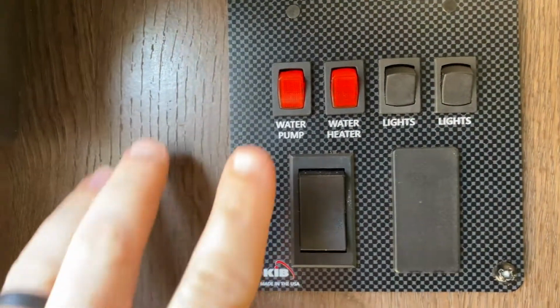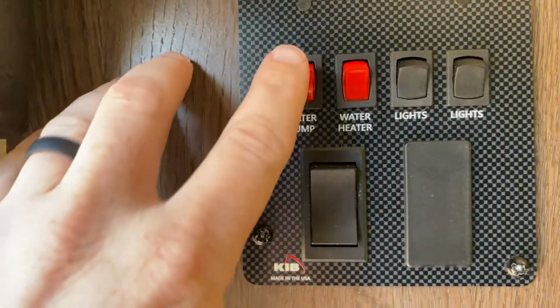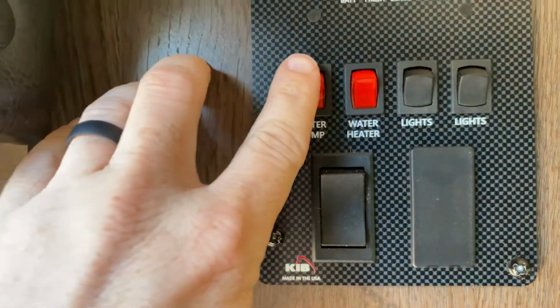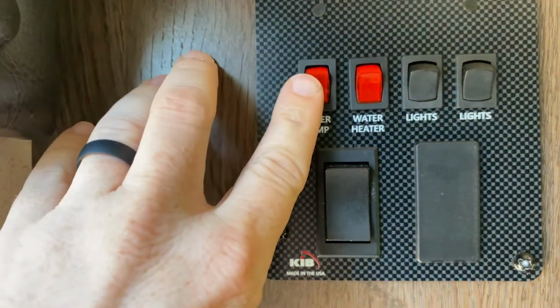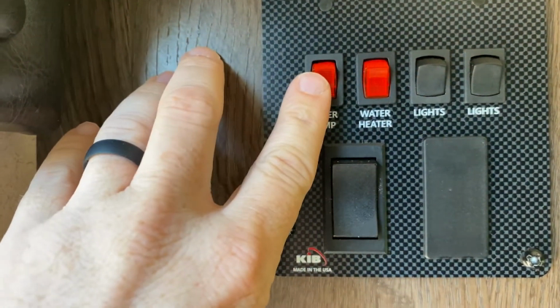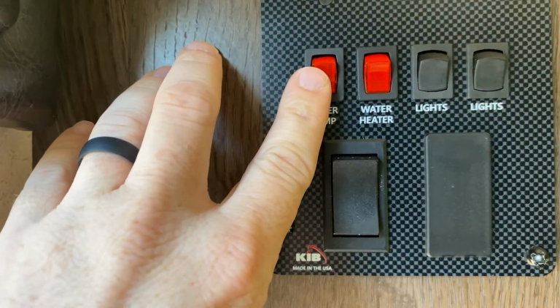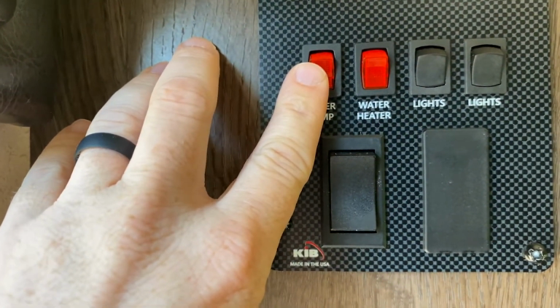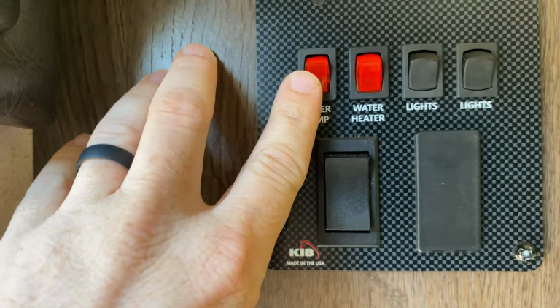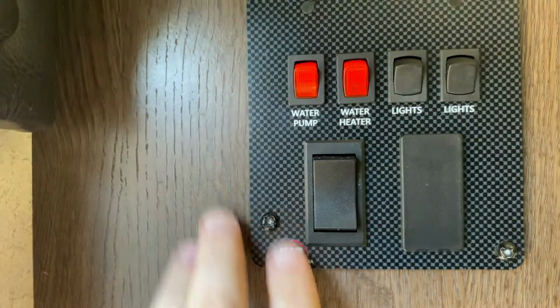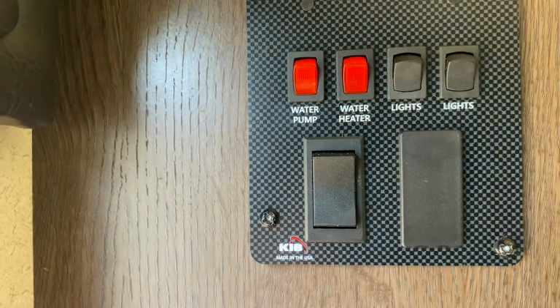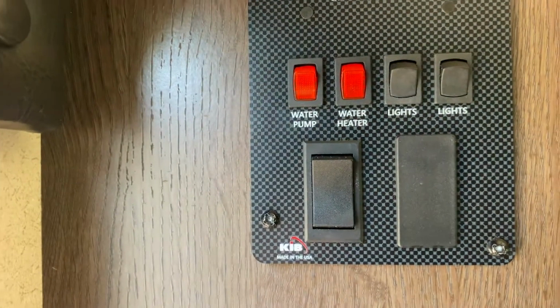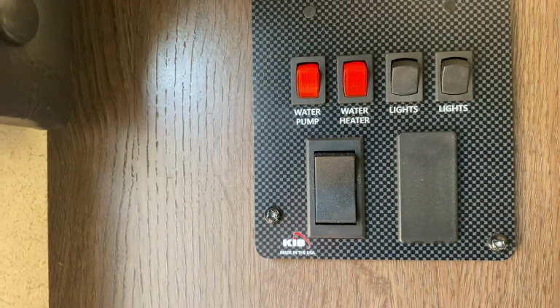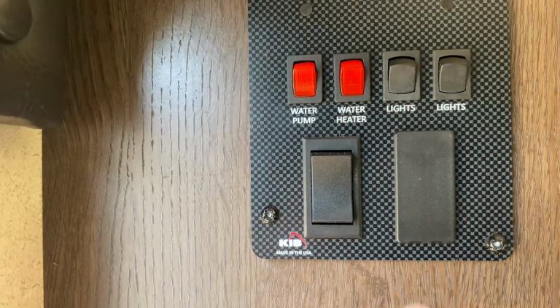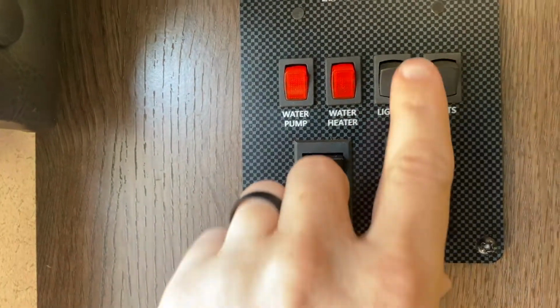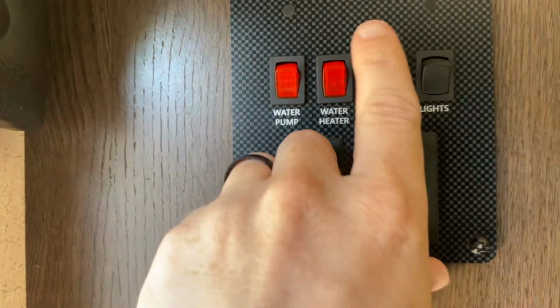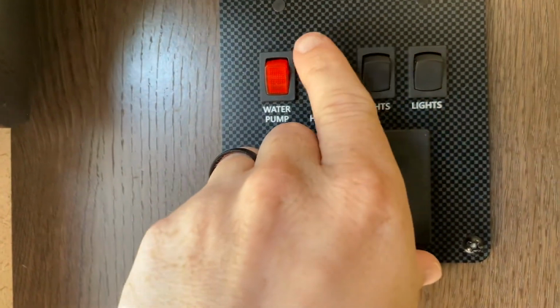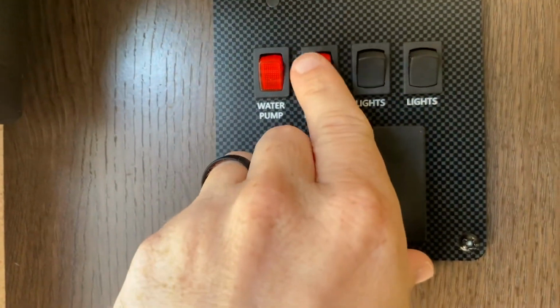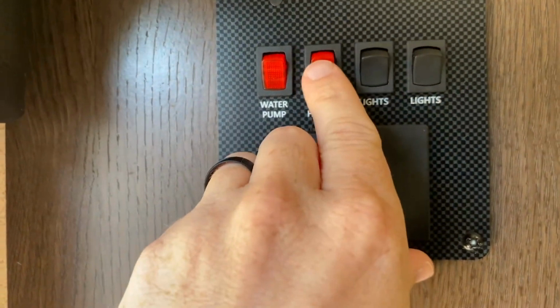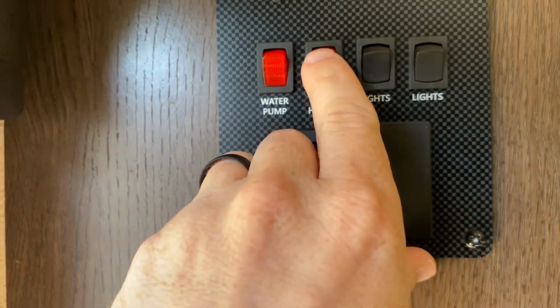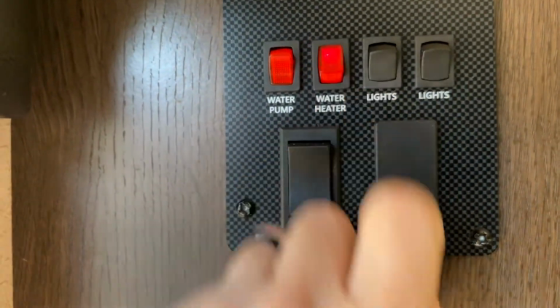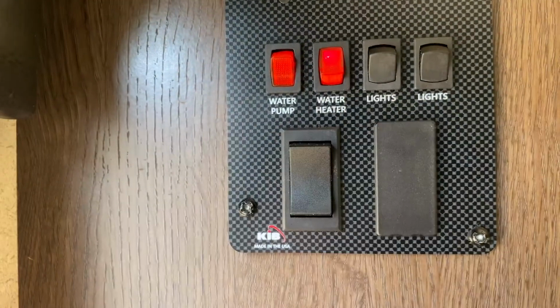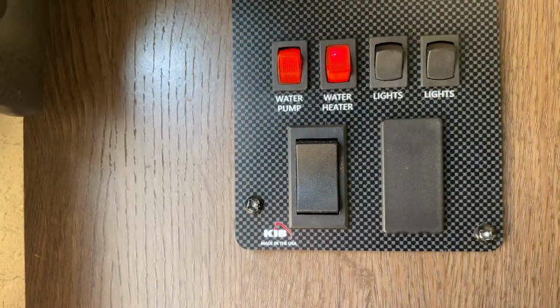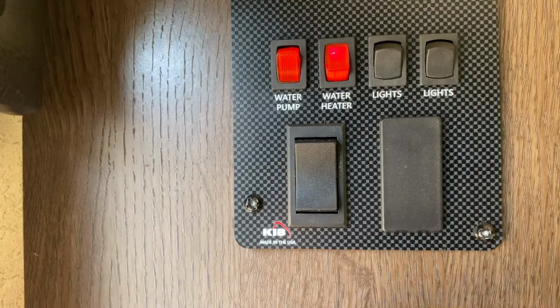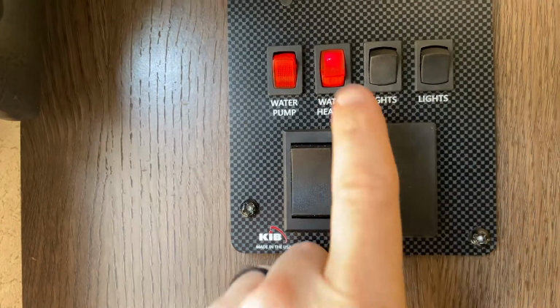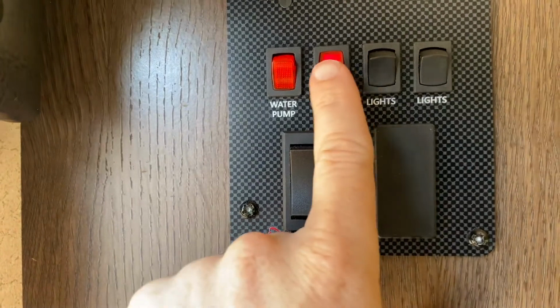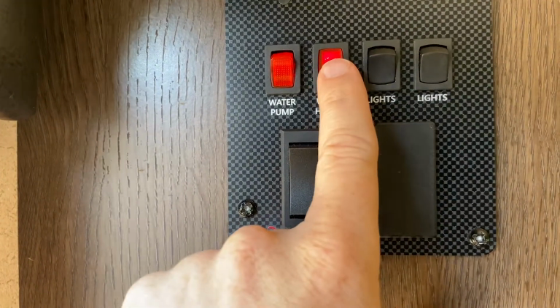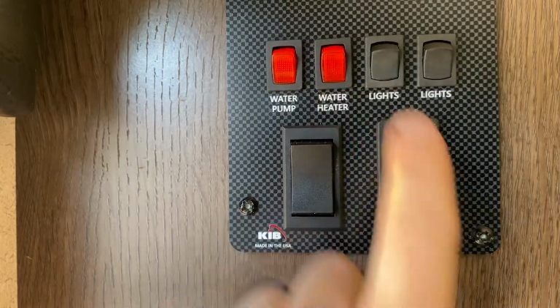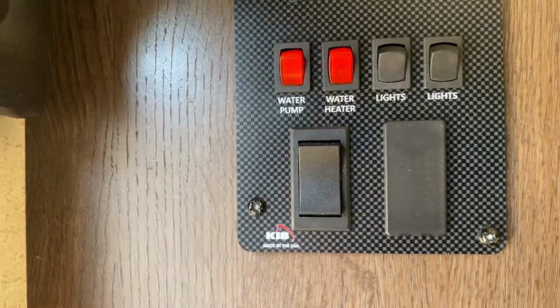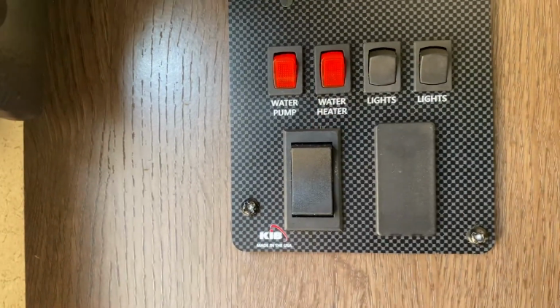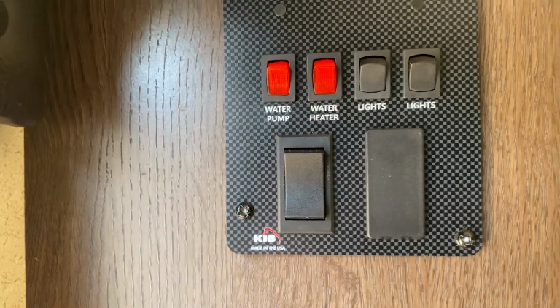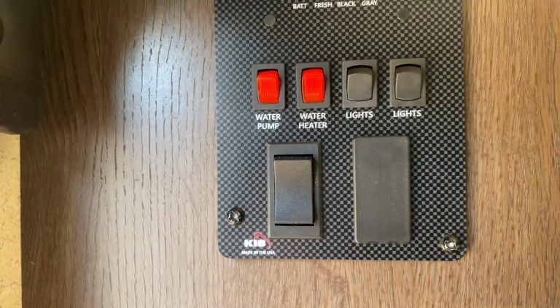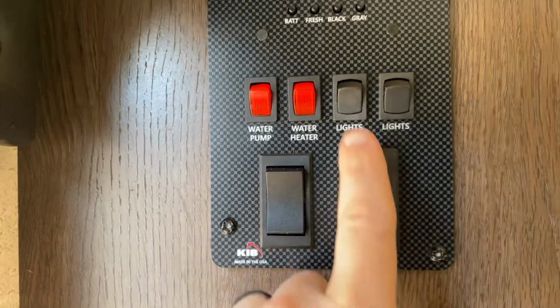There are also some rocker switches. This one is for your water pump — you don't need that unless you're not on city water. Next to it is the water heater; turn that on about five minutes before you need hot water.